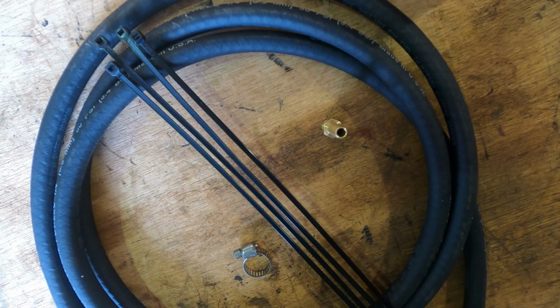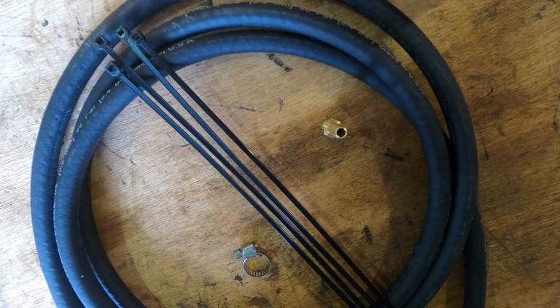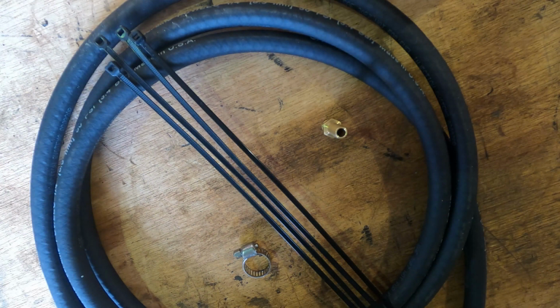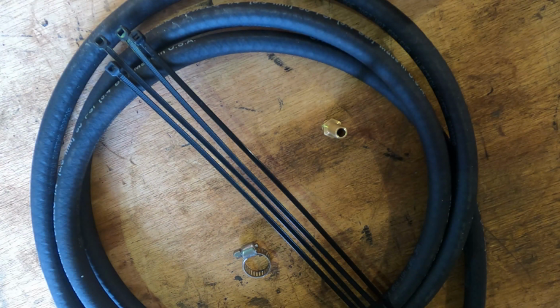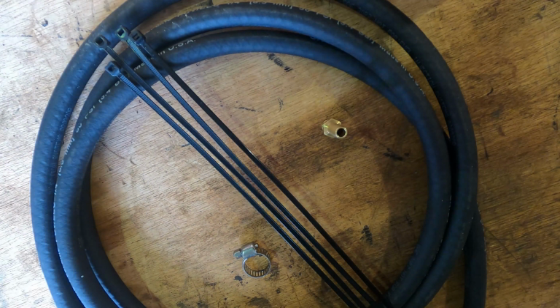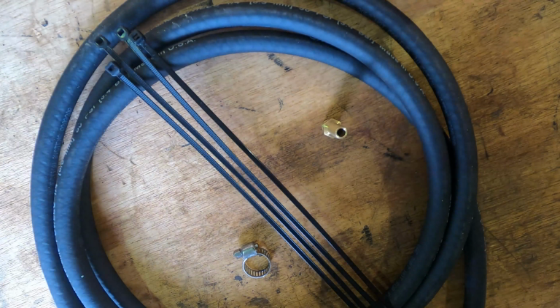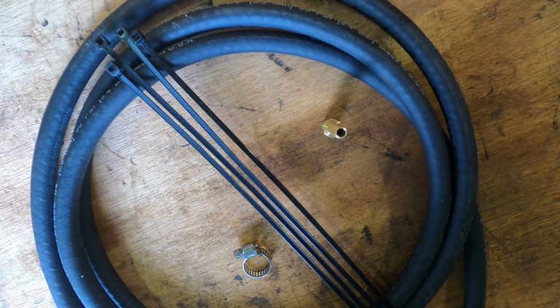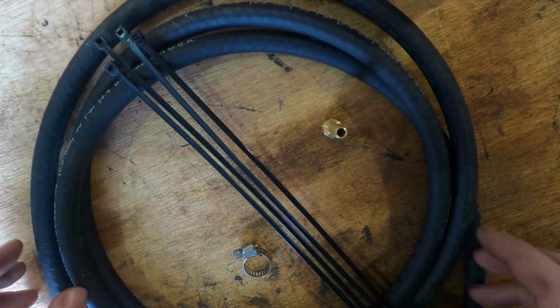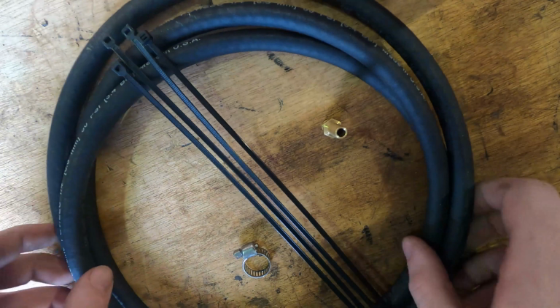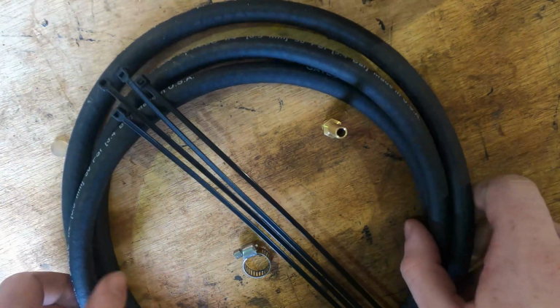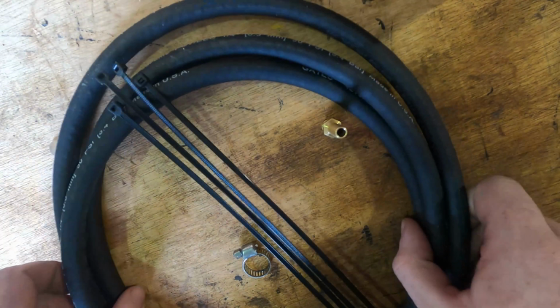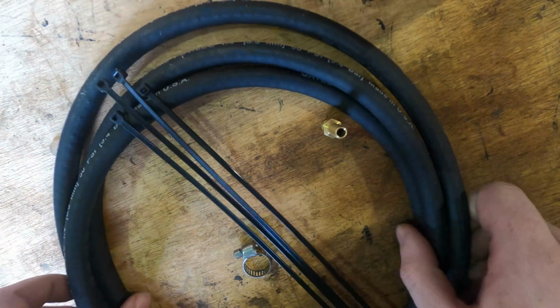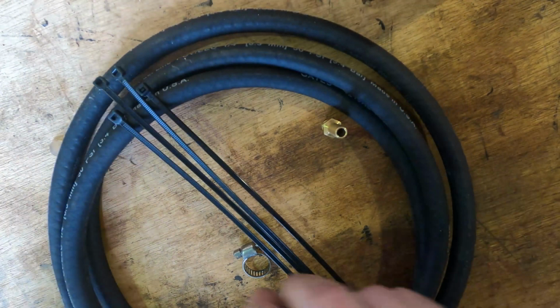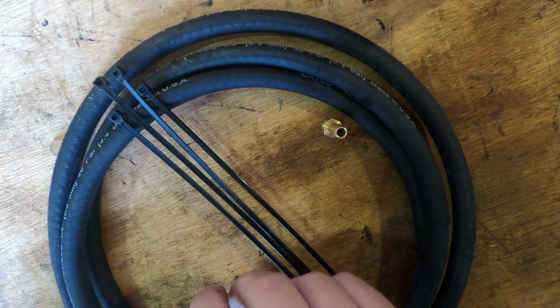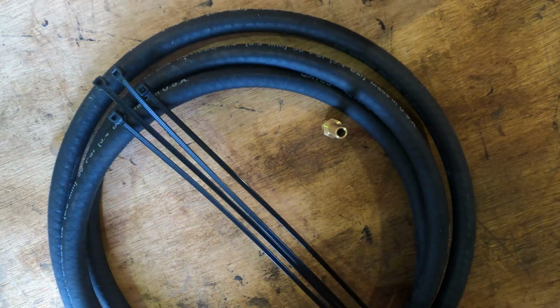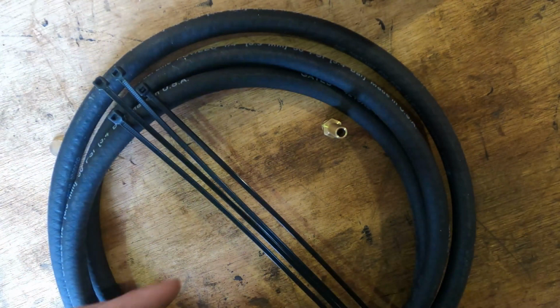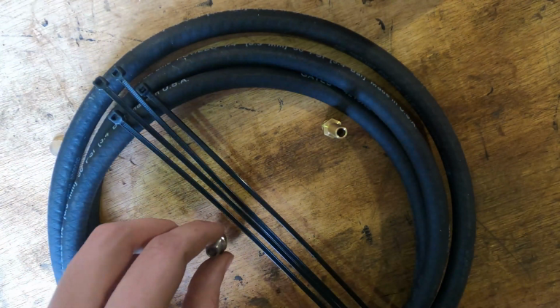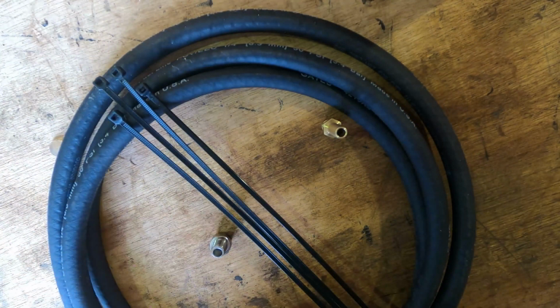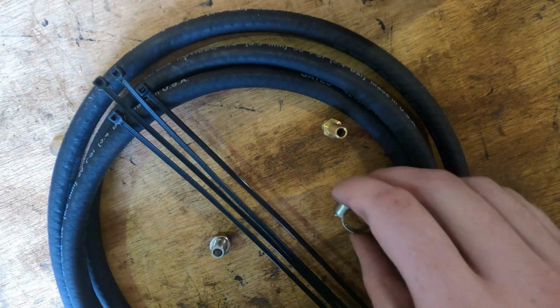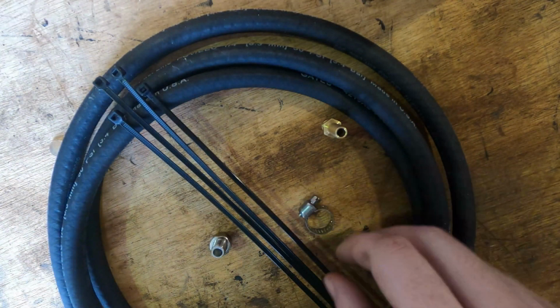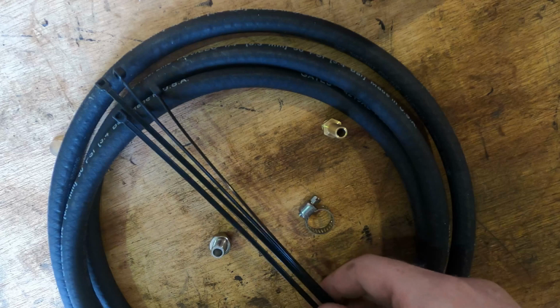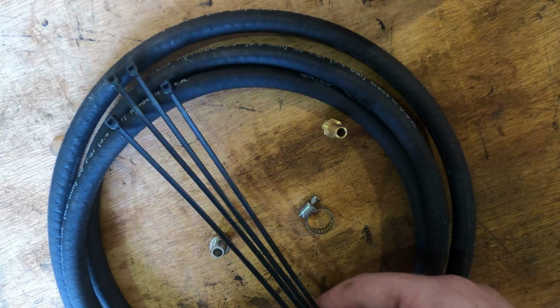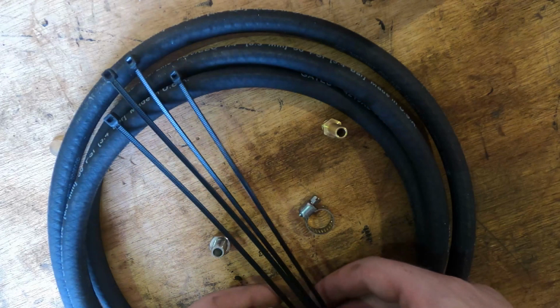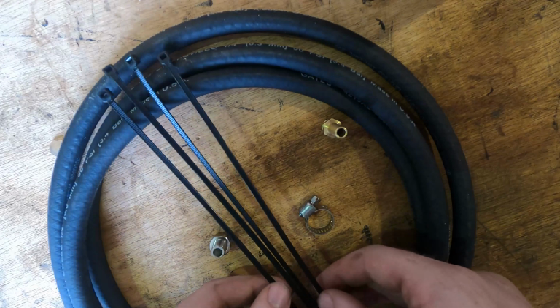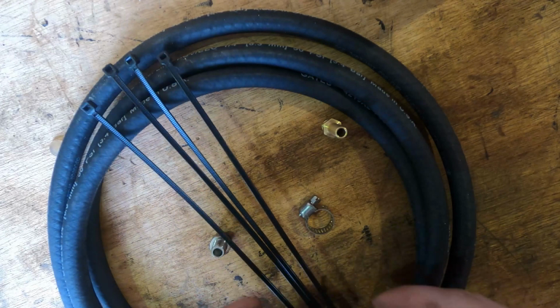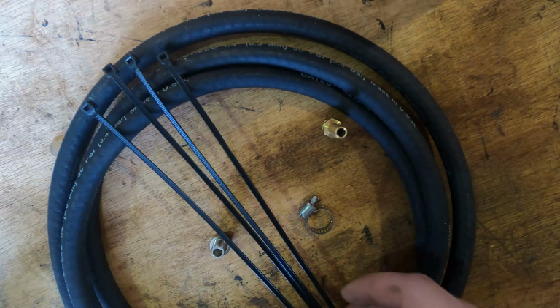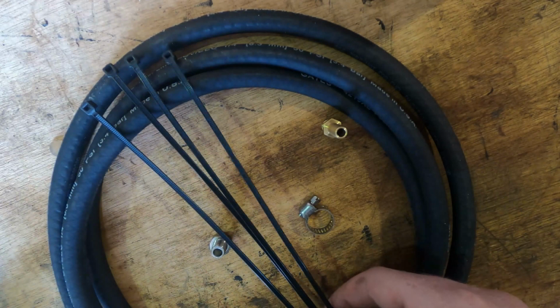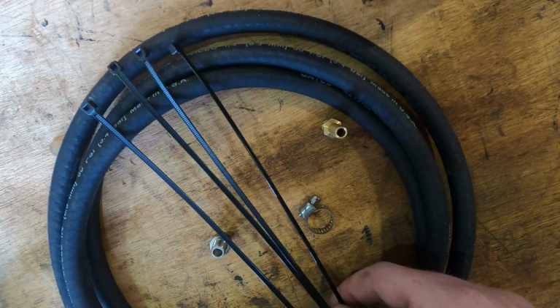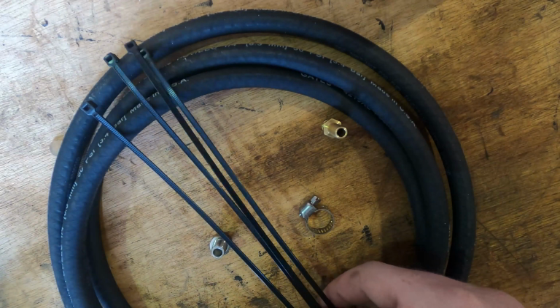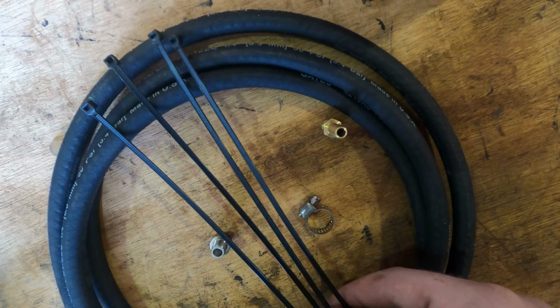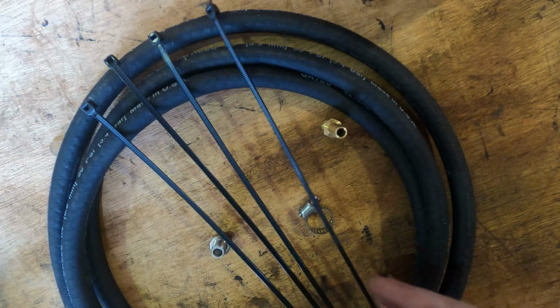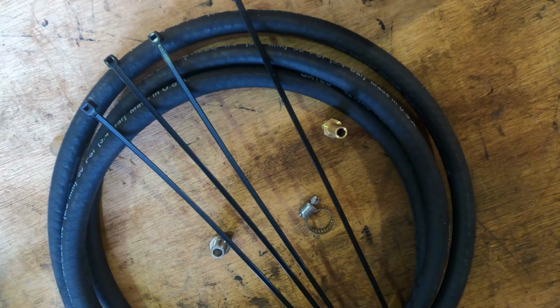Thanks for watching, guys. I hope you learned something. It was a brief overview of the rear differential breather and breather relocate for the second gen Nissan Frontier, second gen Nissan Xterra, and first gen Titan. Thanks for watching — I'll see you on the next video.